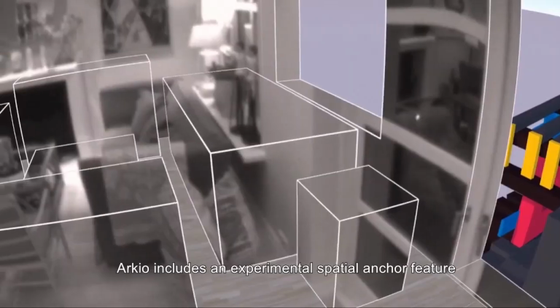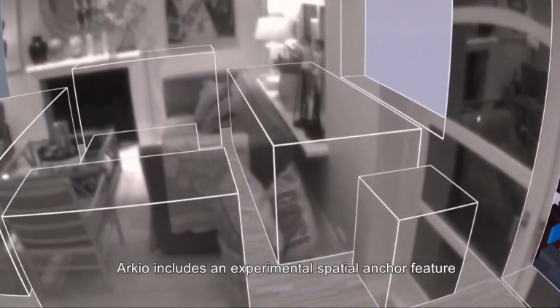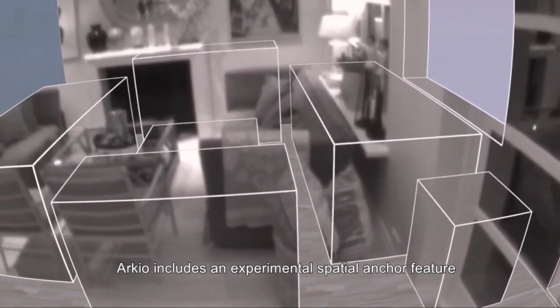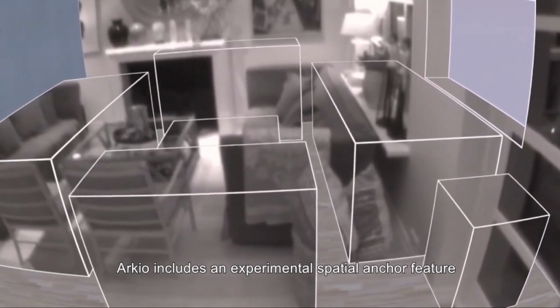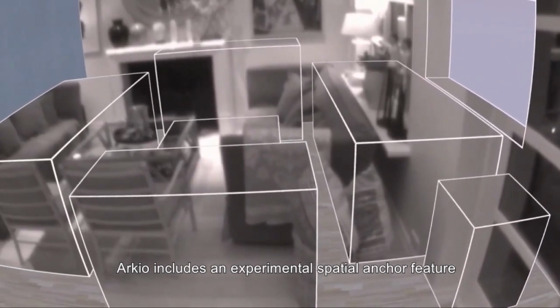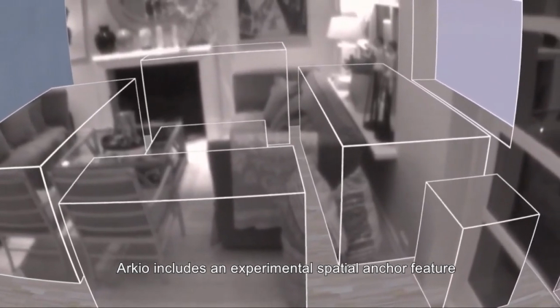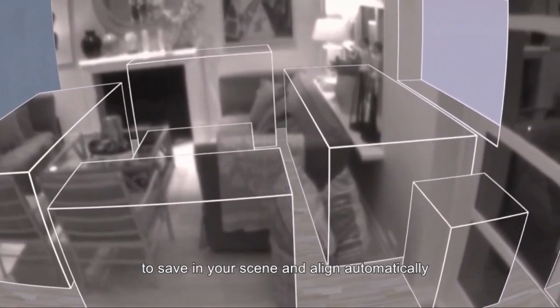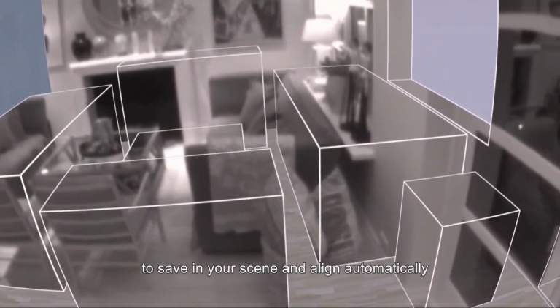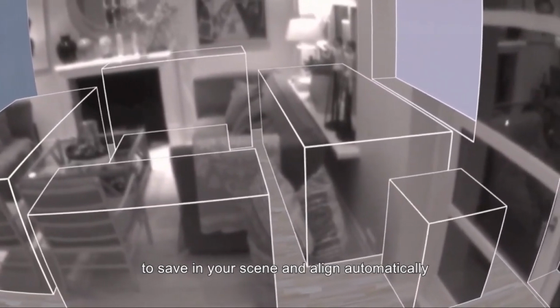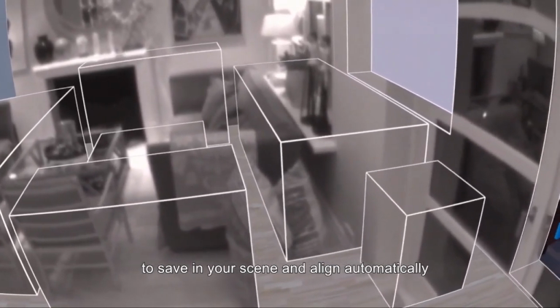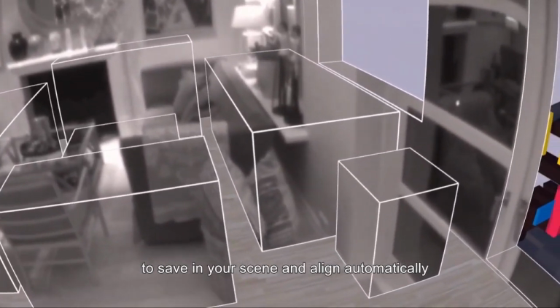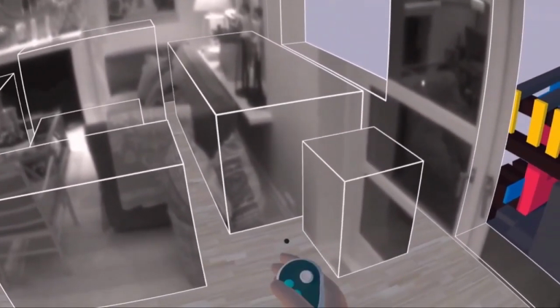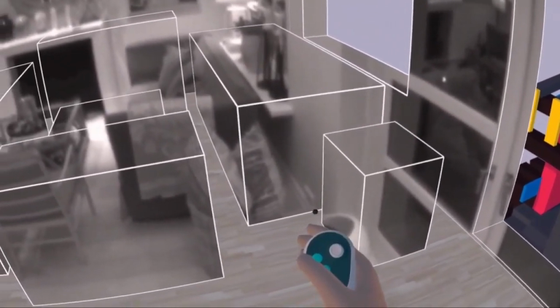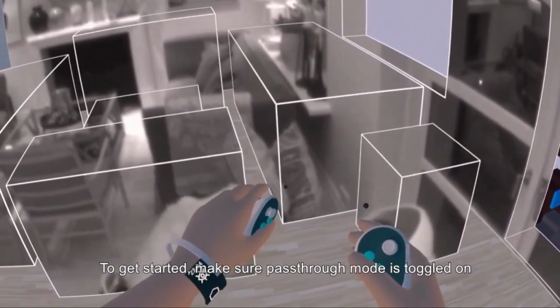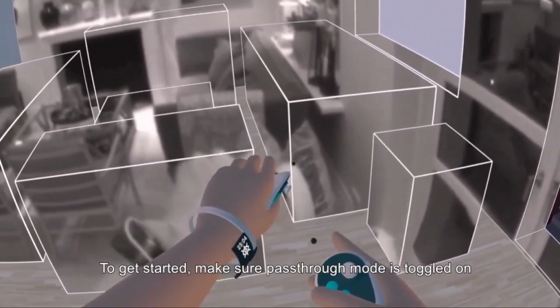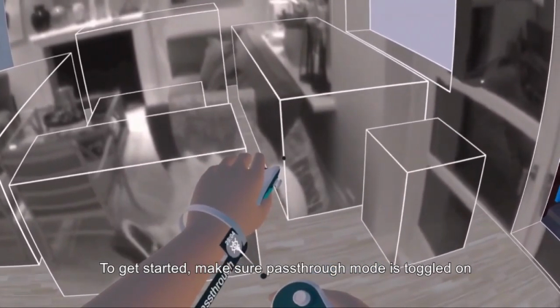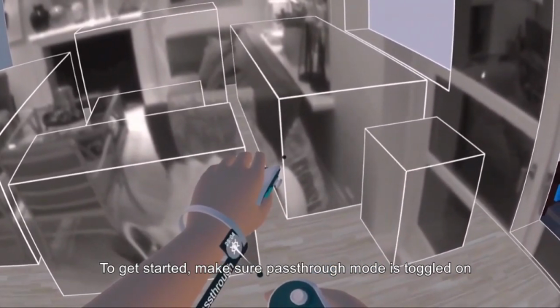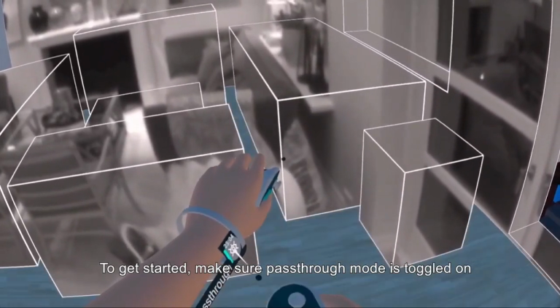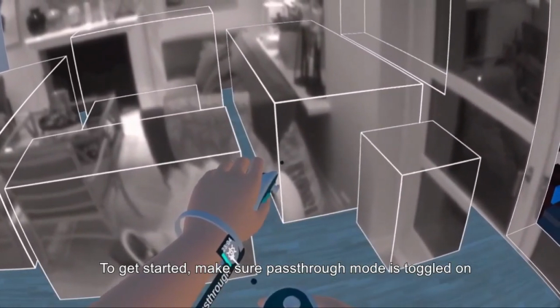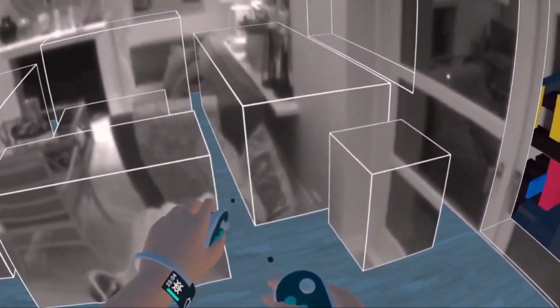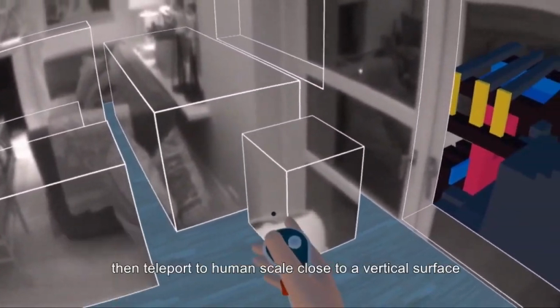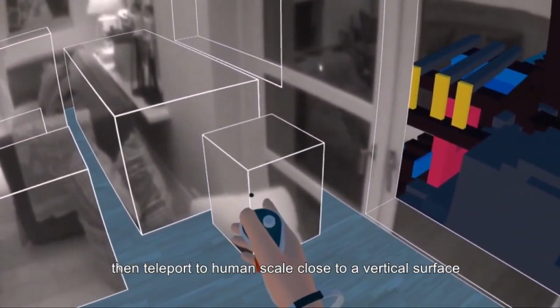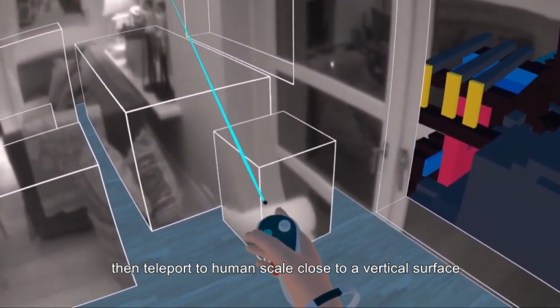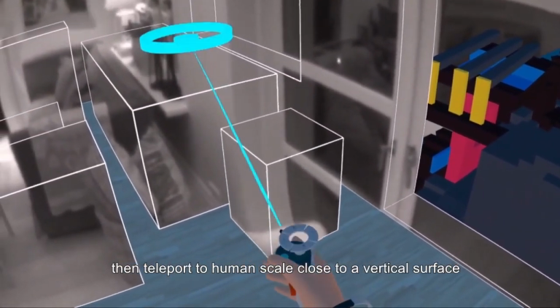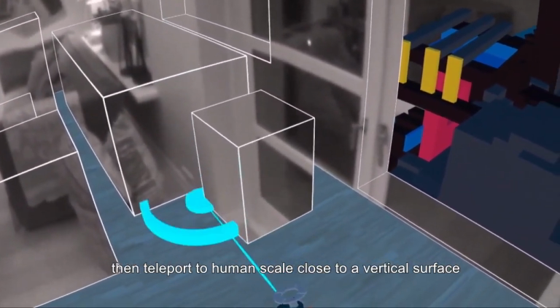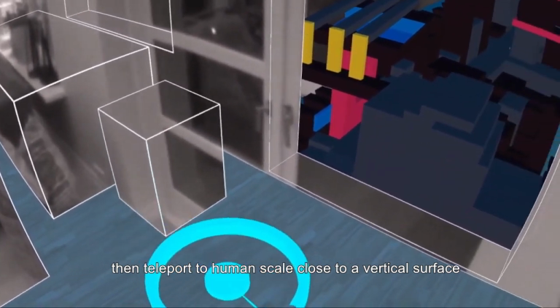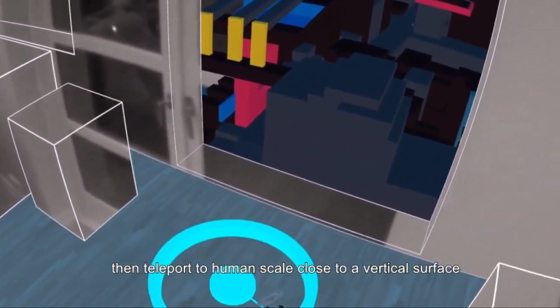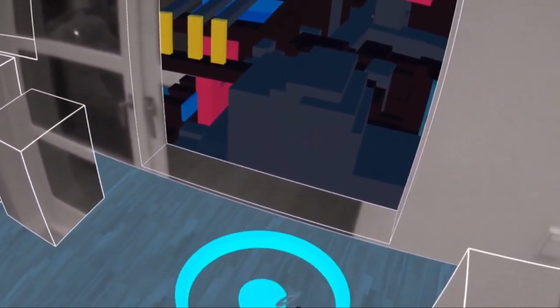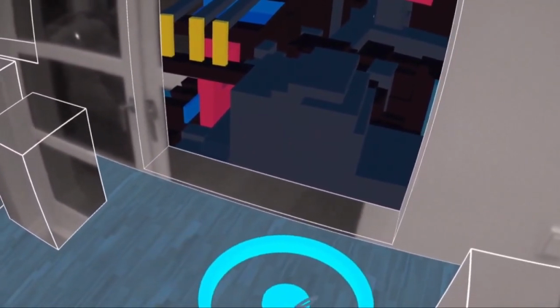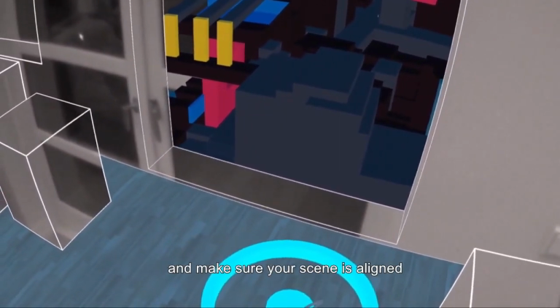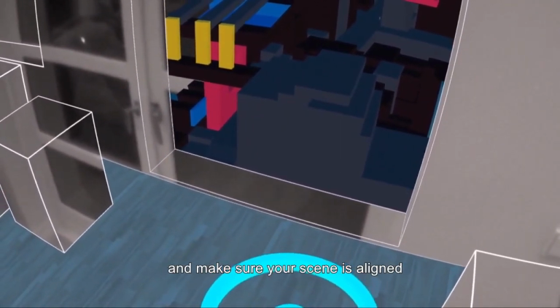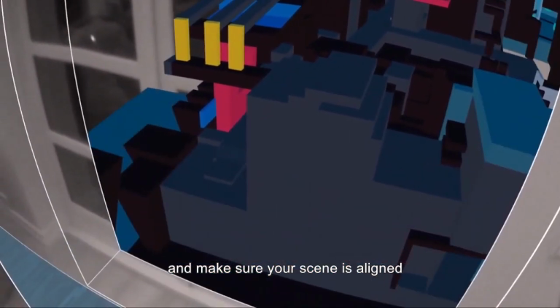Arceo on Meta Quest includes an experimental spatial anchor feature to save your scene alignment automatically. To get started, make sure pass-through mode is toggled on, then teleport to human scale close to a vertical surface and make sure your scene is aligned.